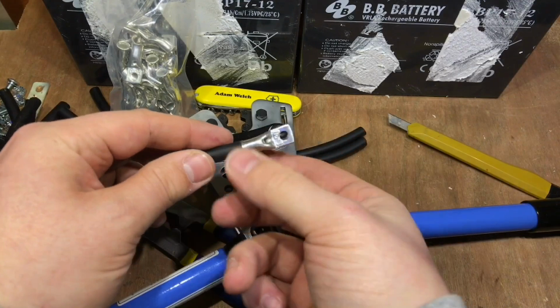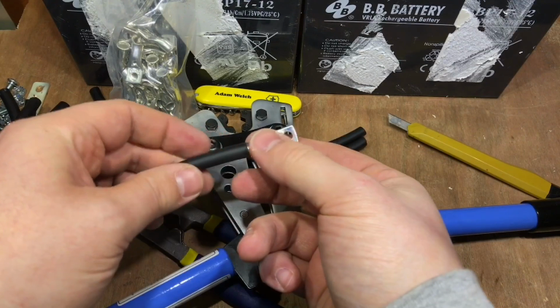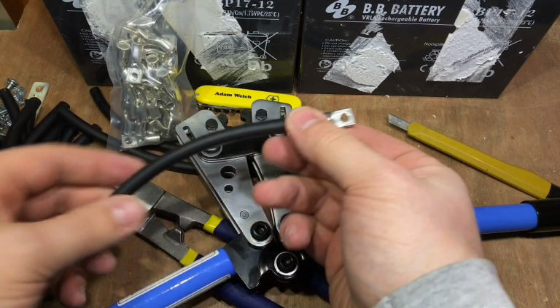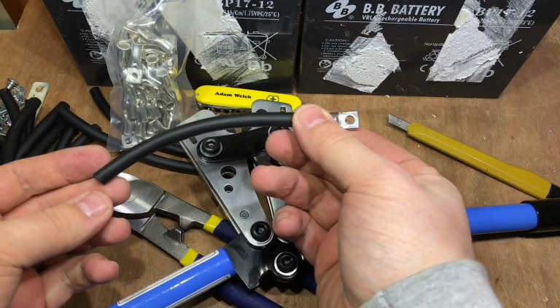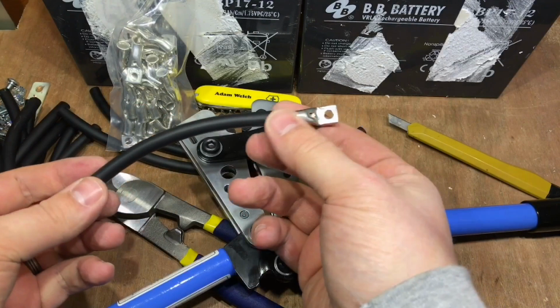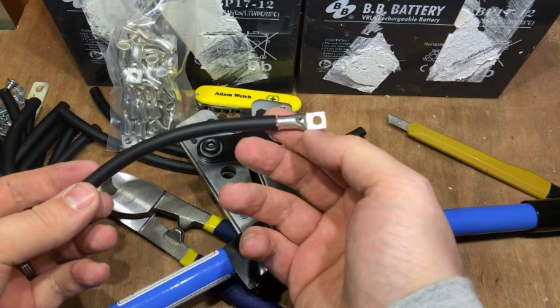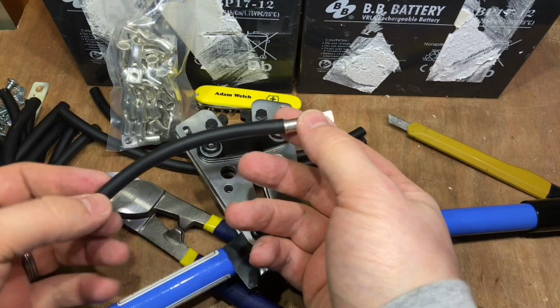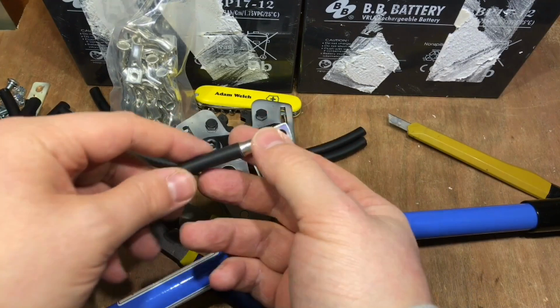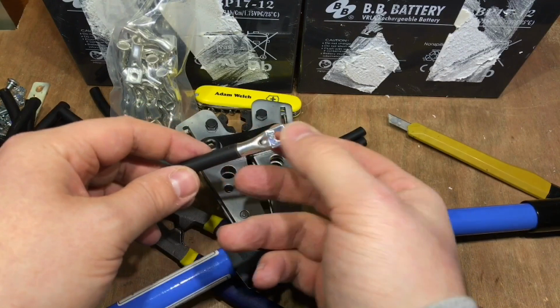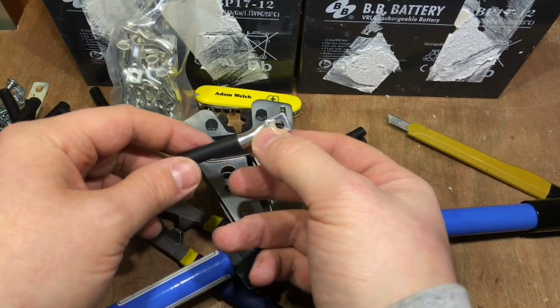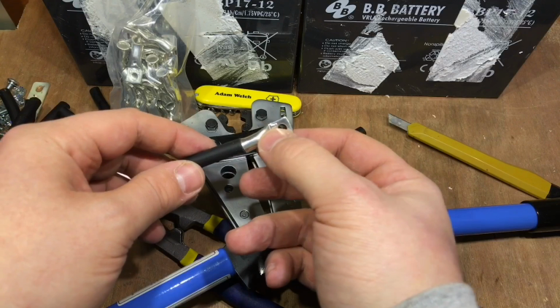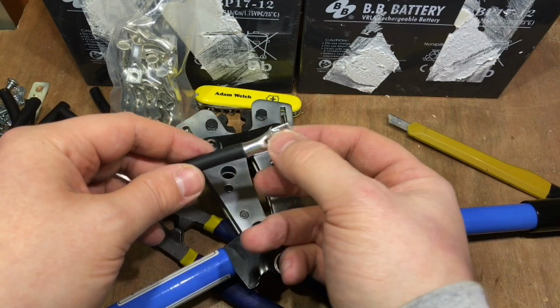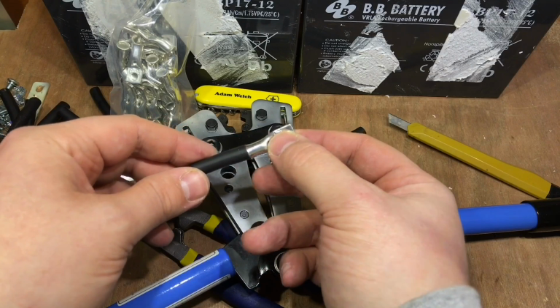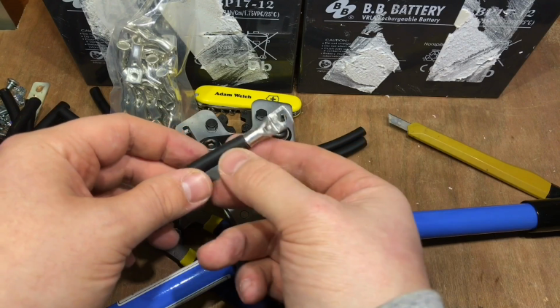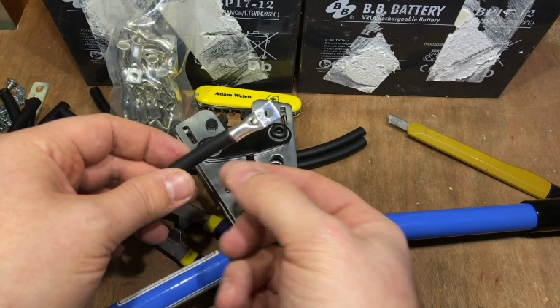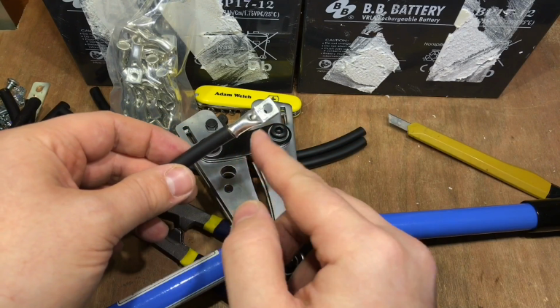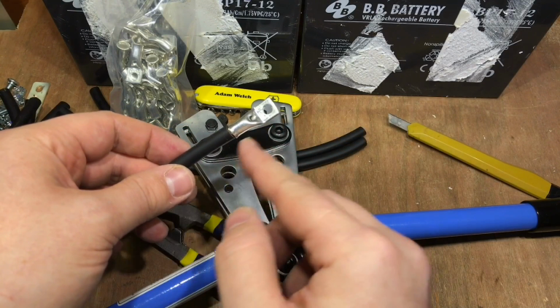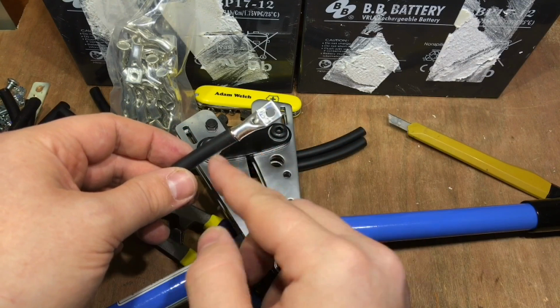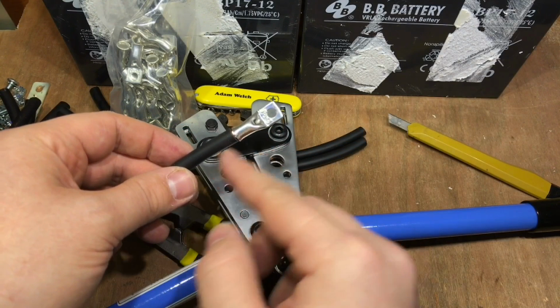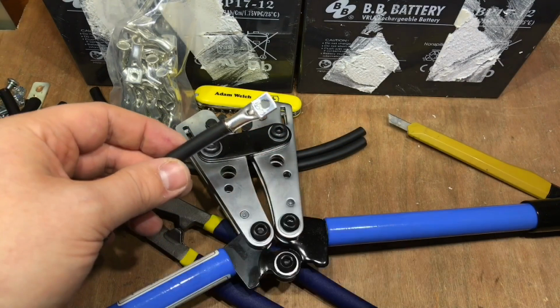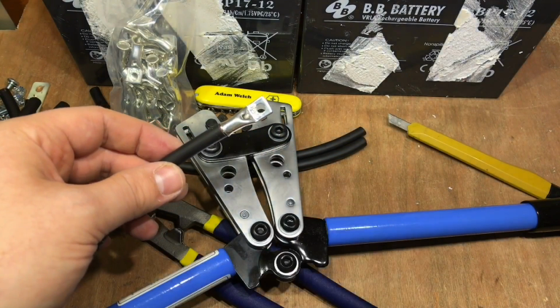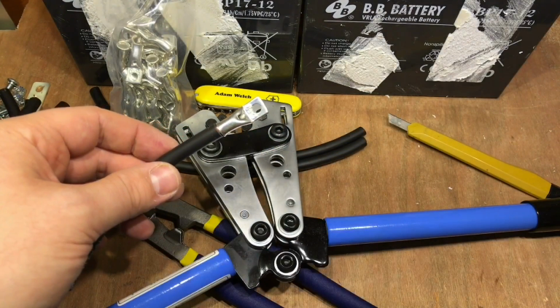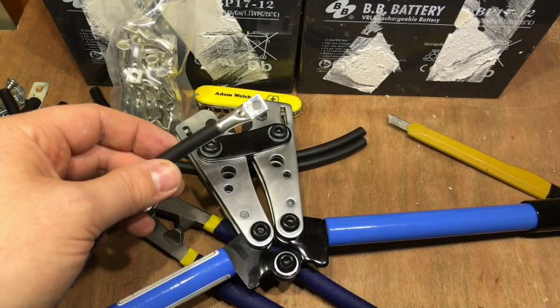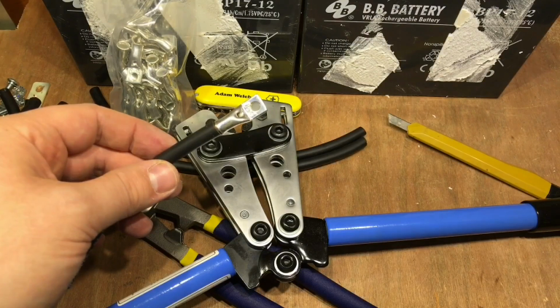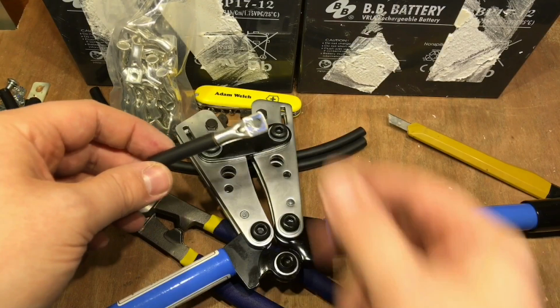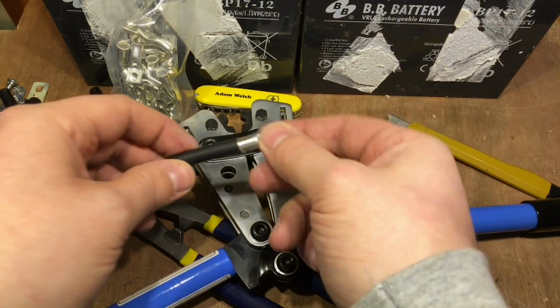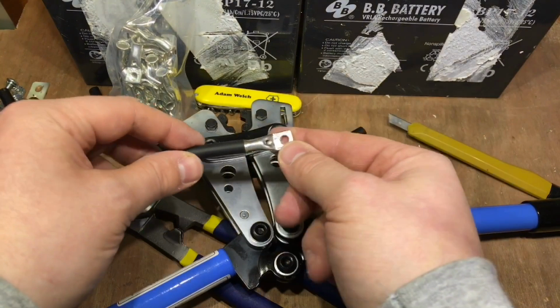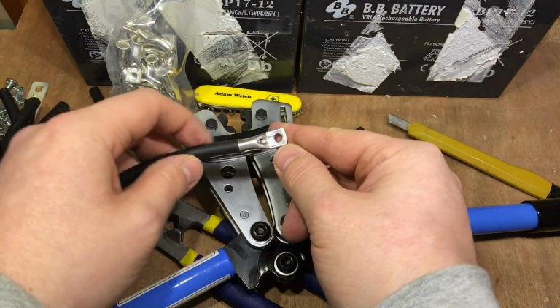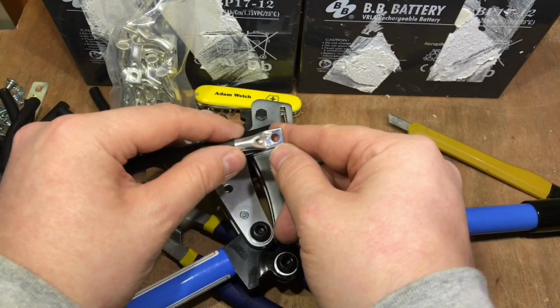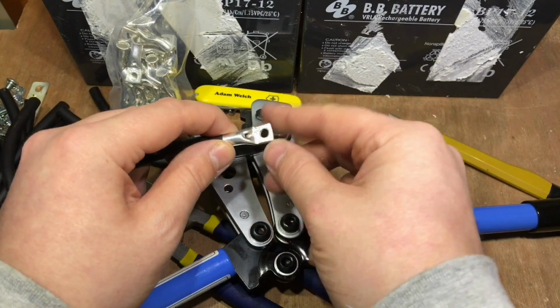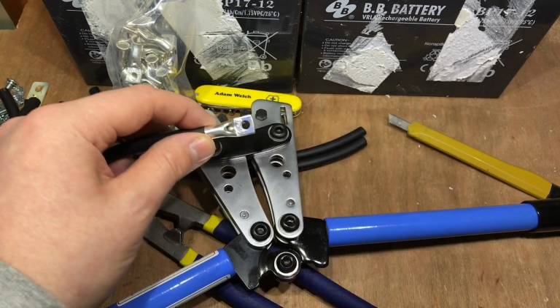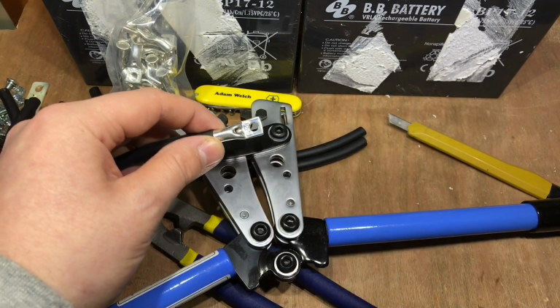So now I just need to think about crimping it, and whether I want some heat shrink on as well. First things first, I'm going to crimp that and see what happens.